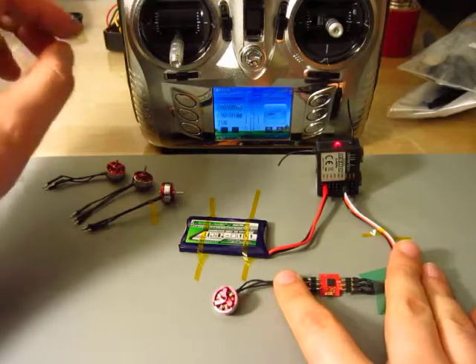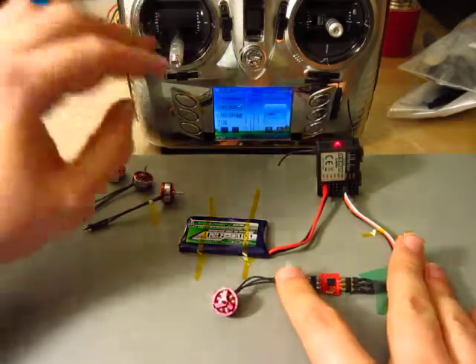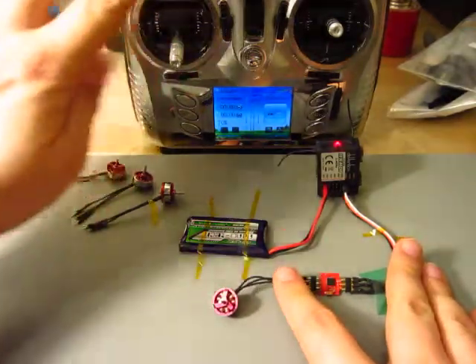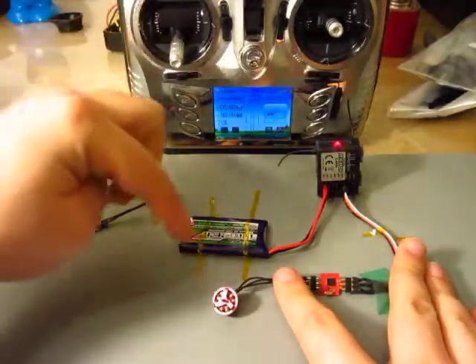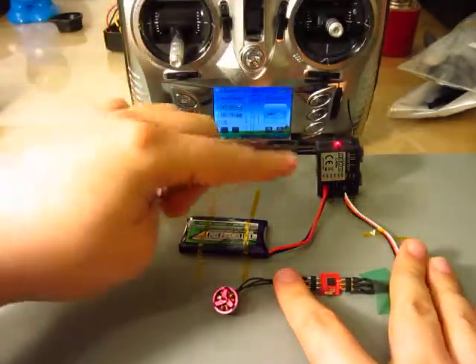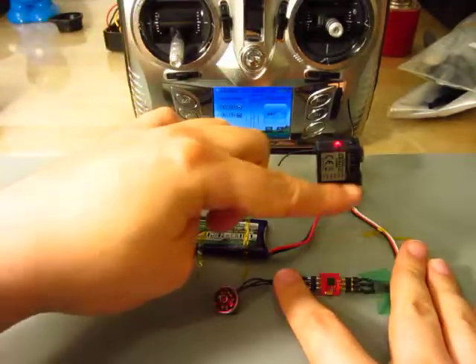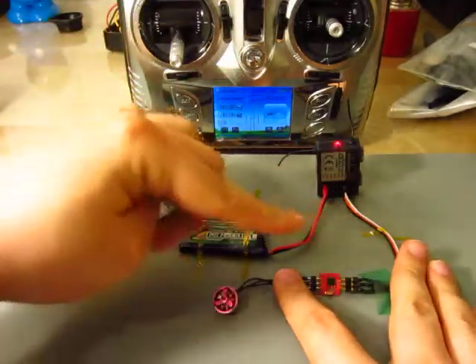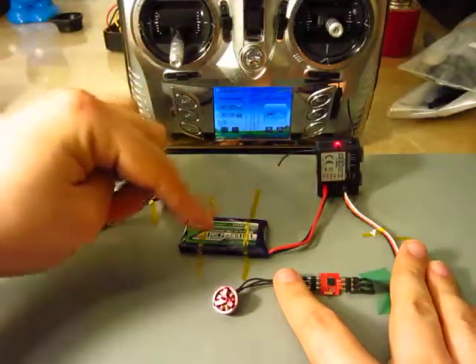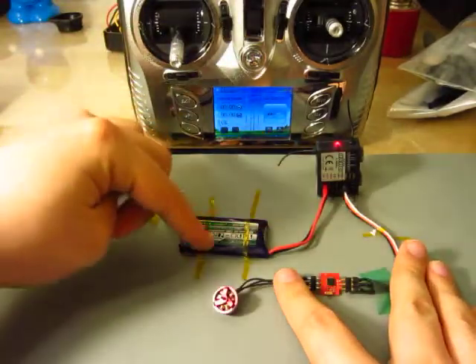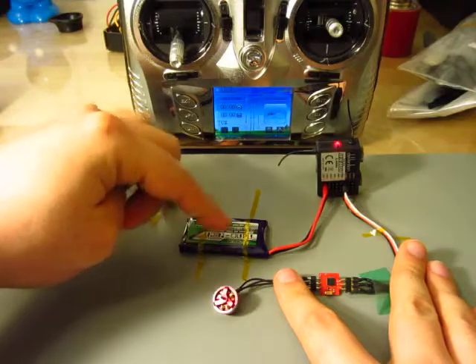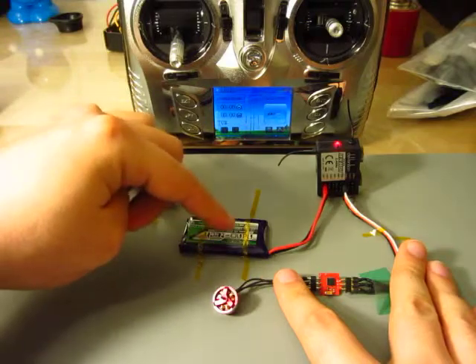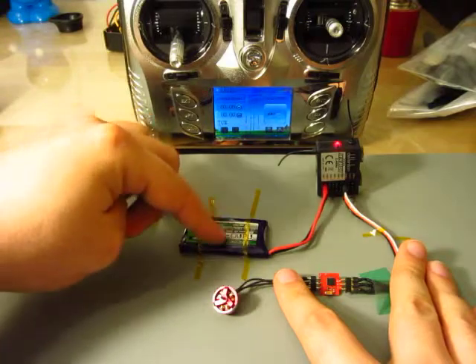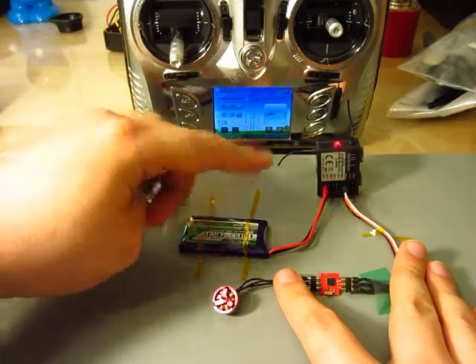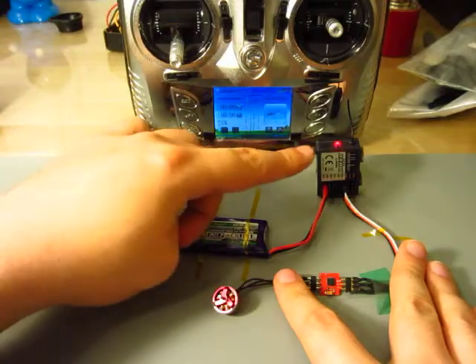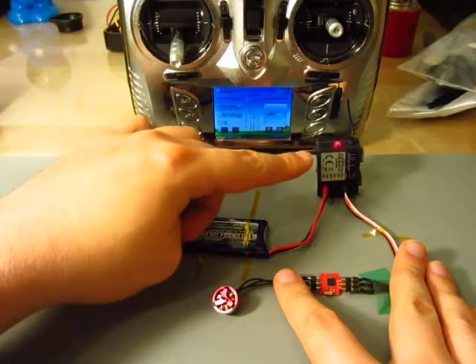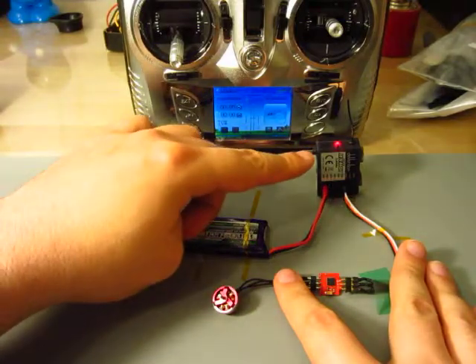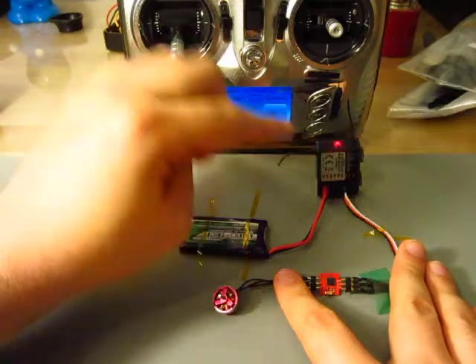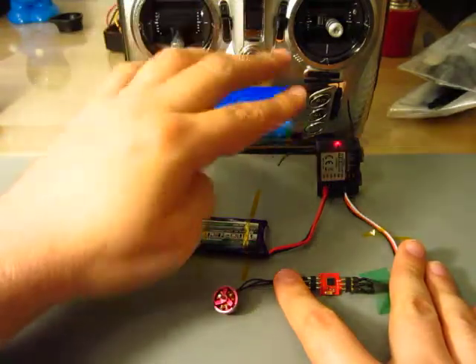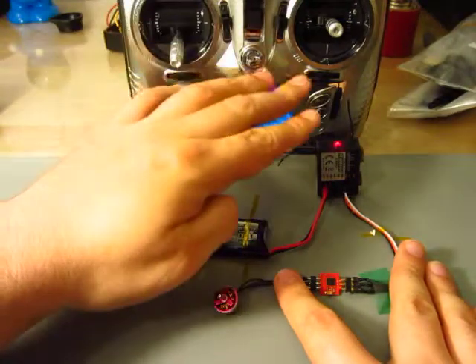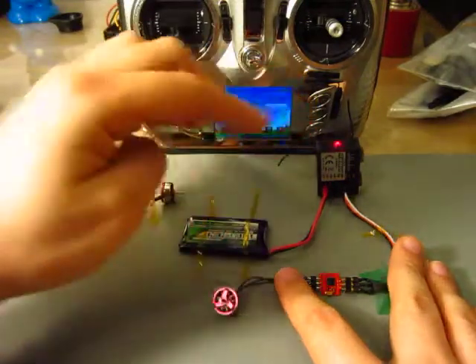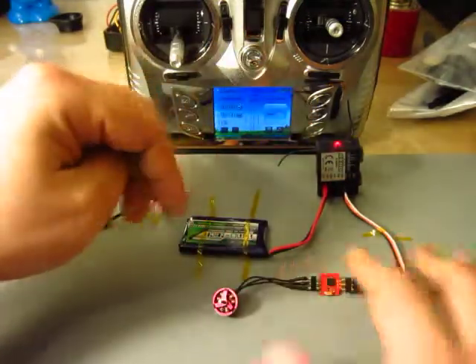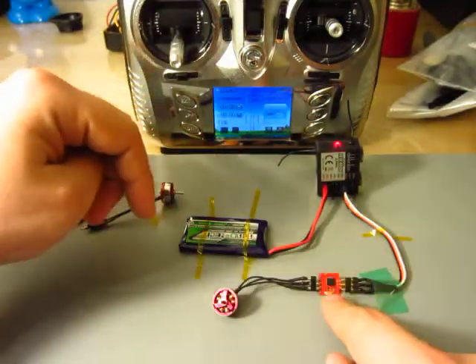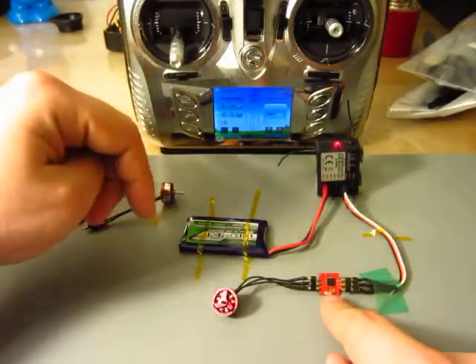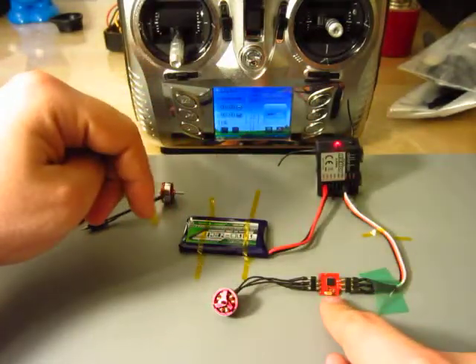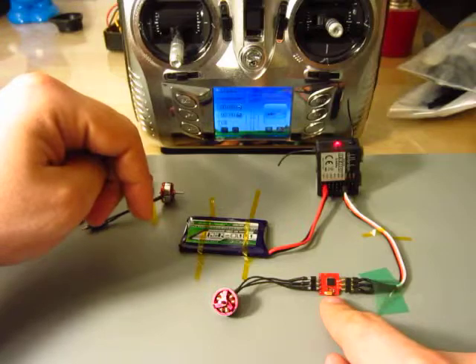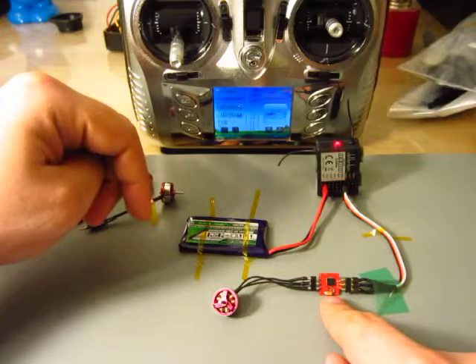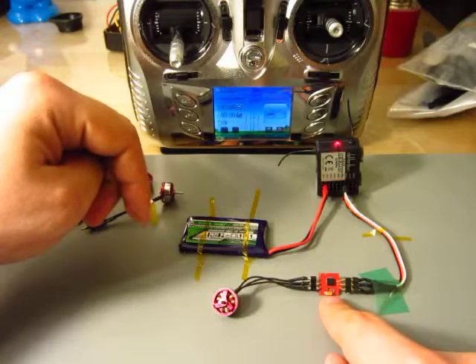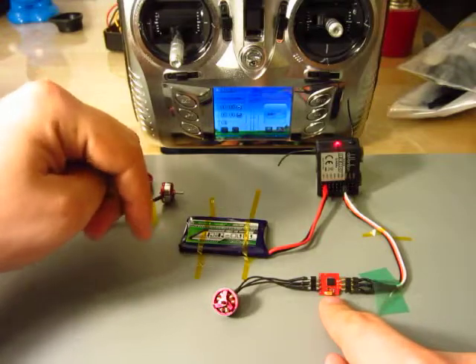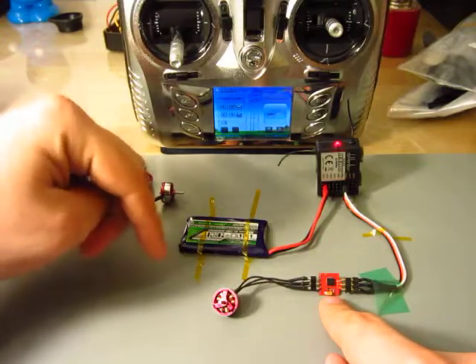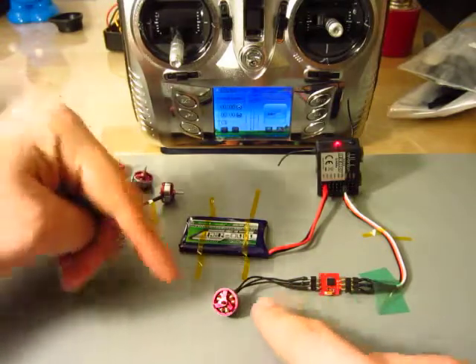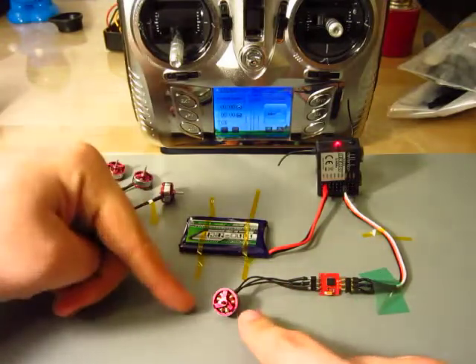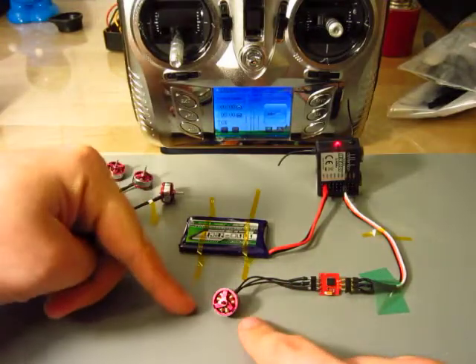So here the setup is ready: battery, receiver, electric speed controller, and the motor.